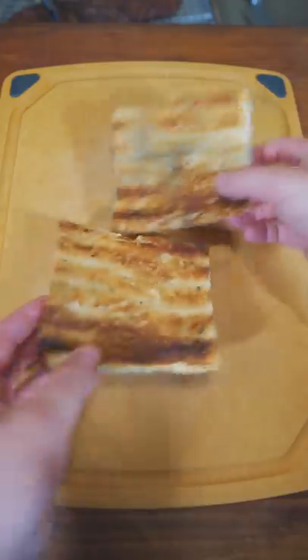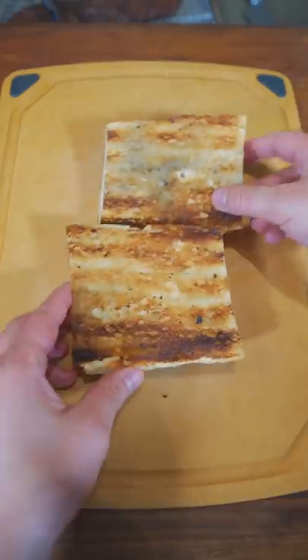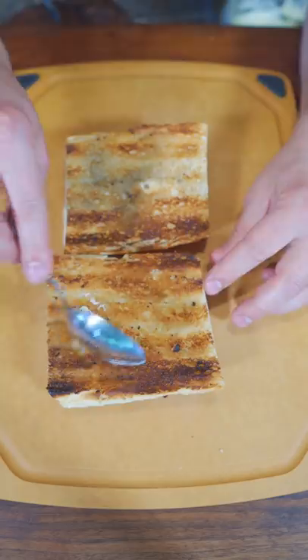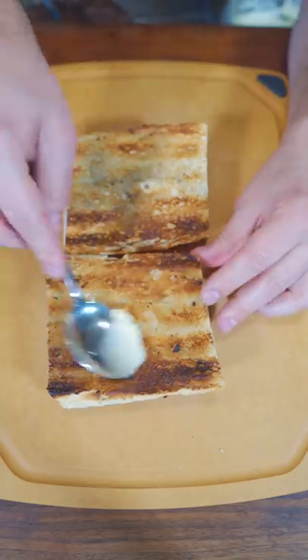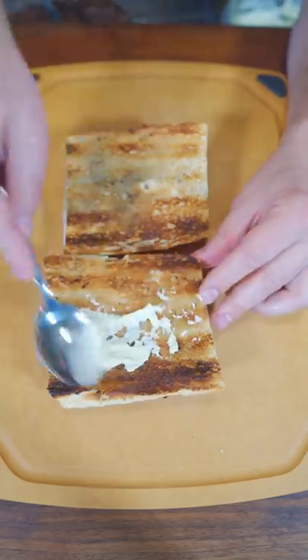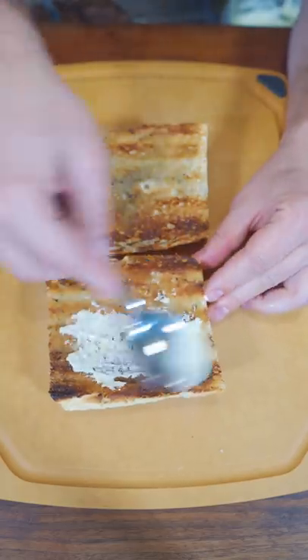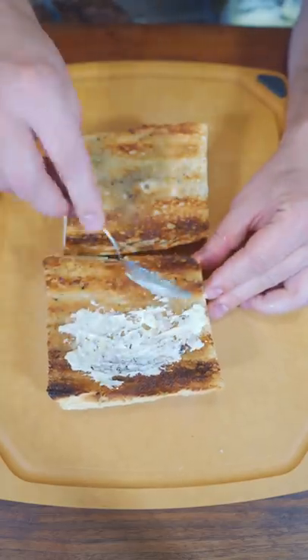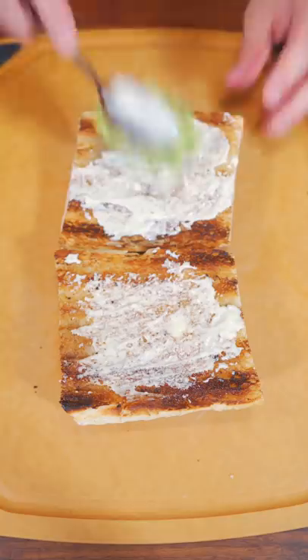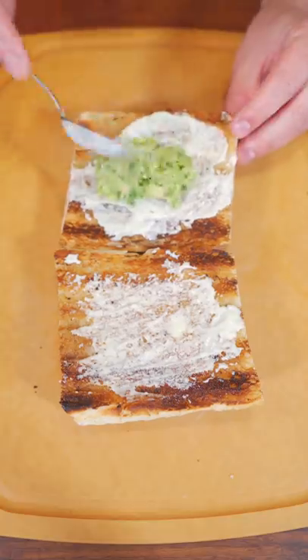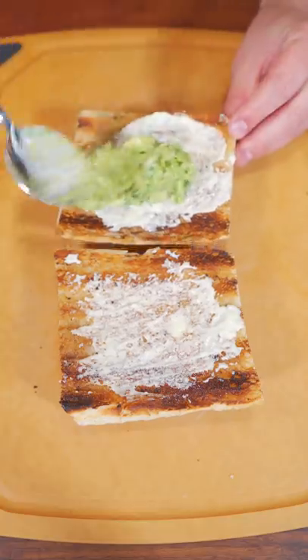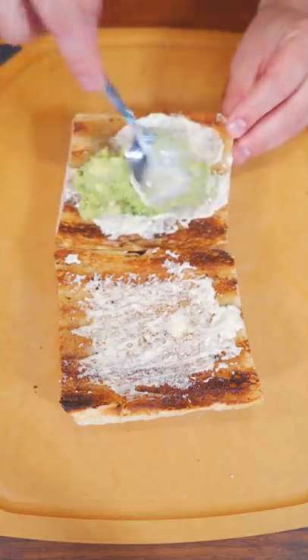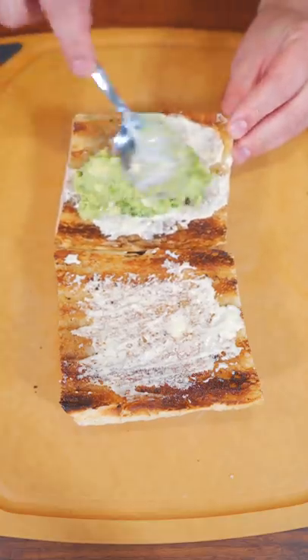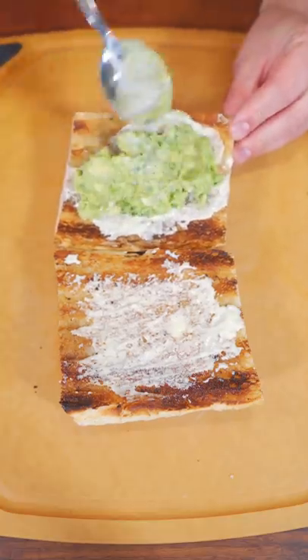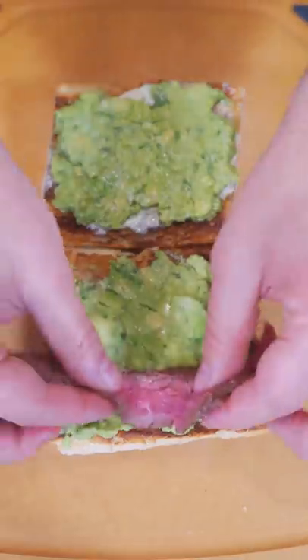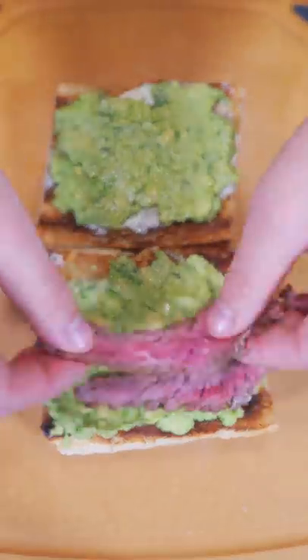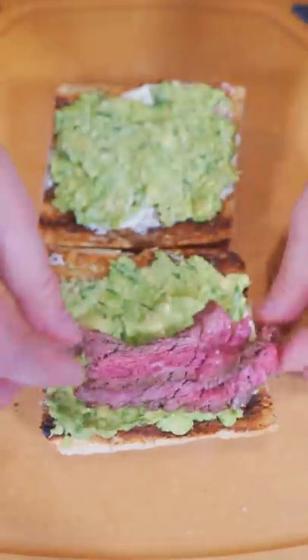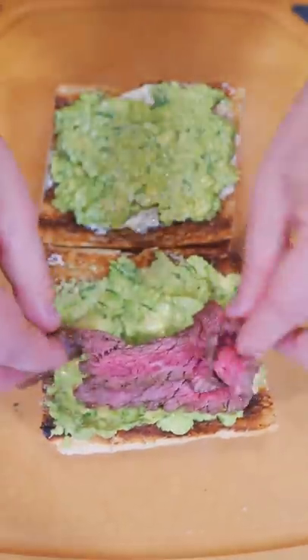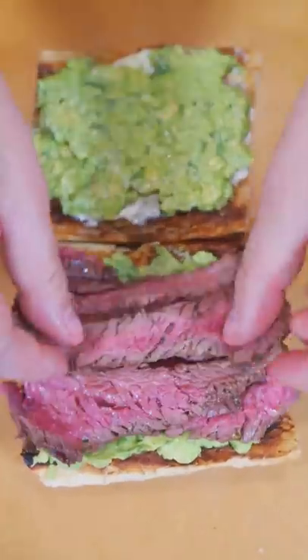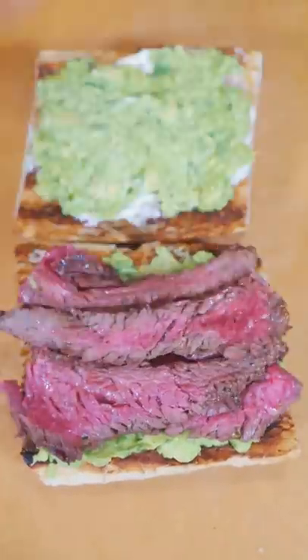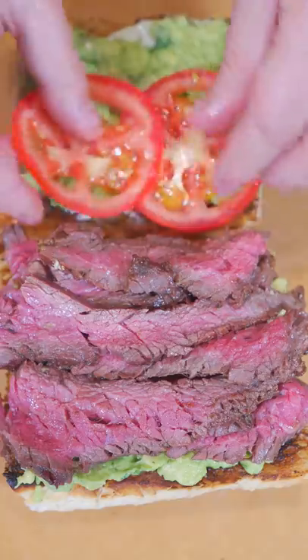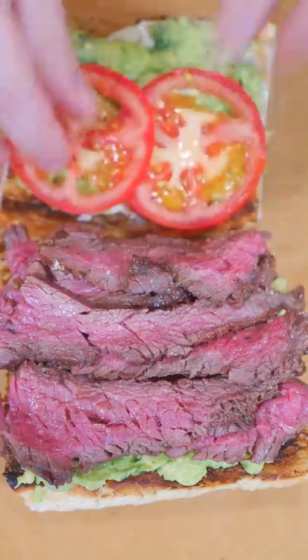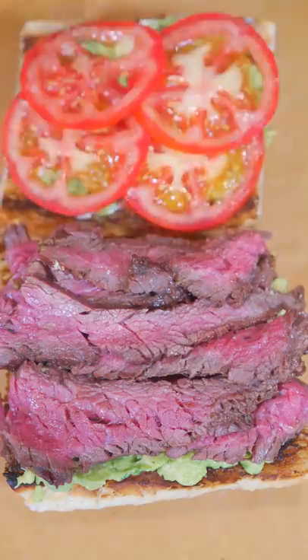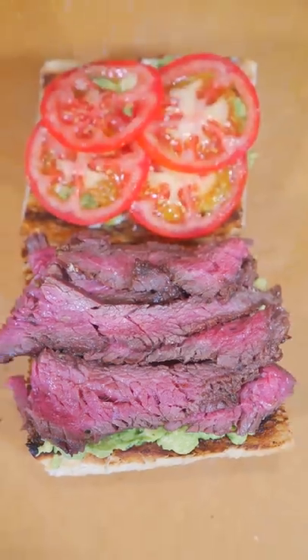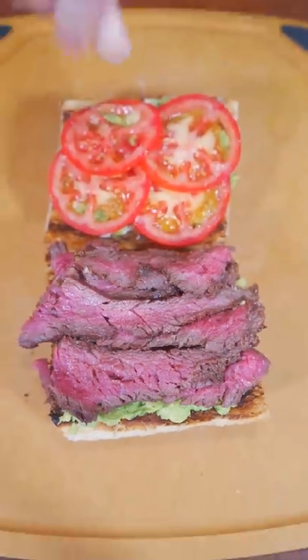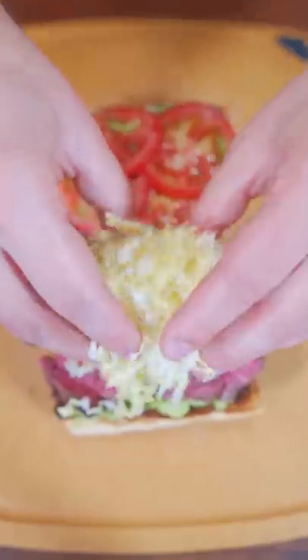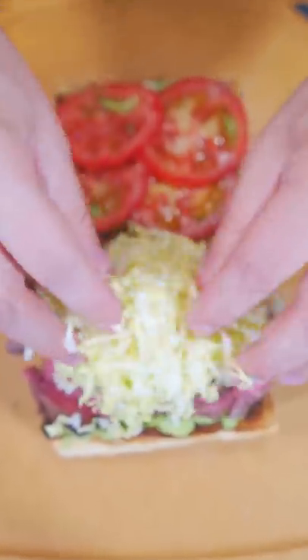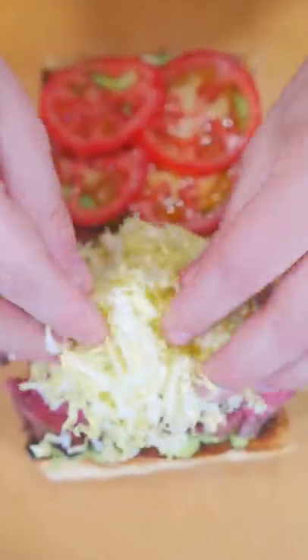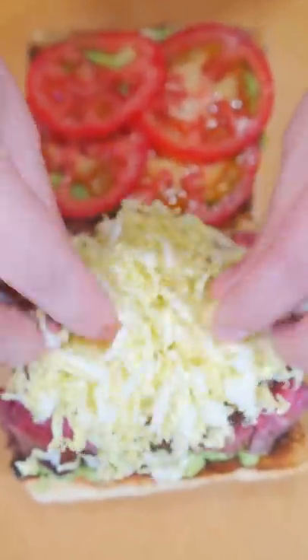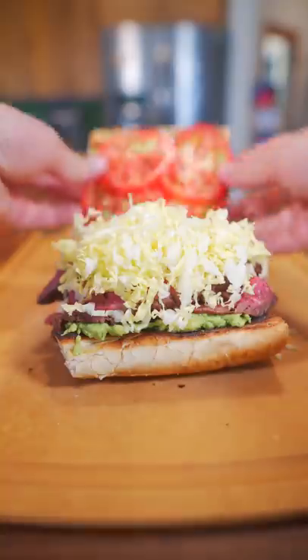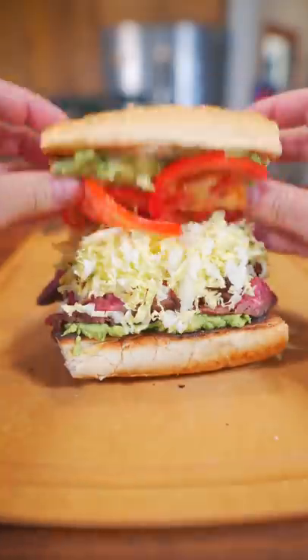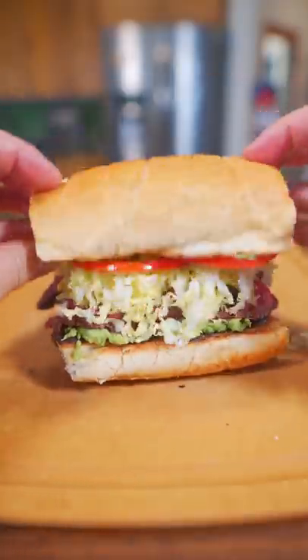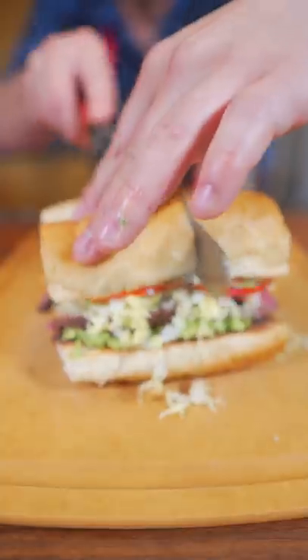Grilled bread. Very thin layer of garlic mayo — my version of guacamole, don't come at me. This insane carne asada, stack it up. Tomatoes up here. Salt on the tomato and some thinly sliced cabbage. Now lid on and slice.